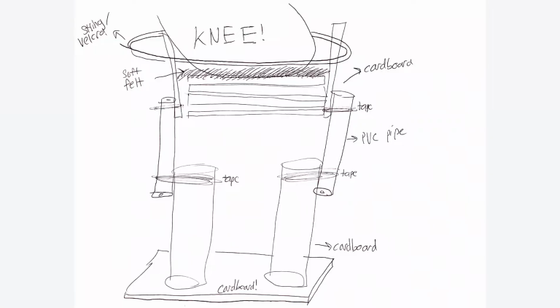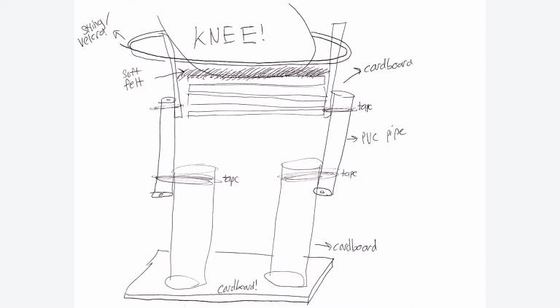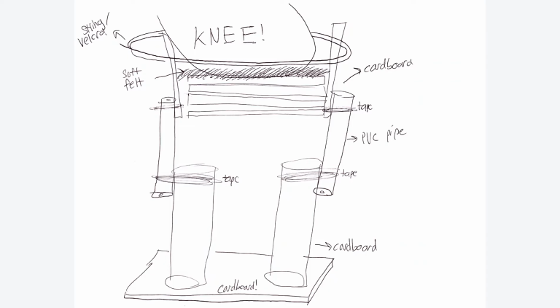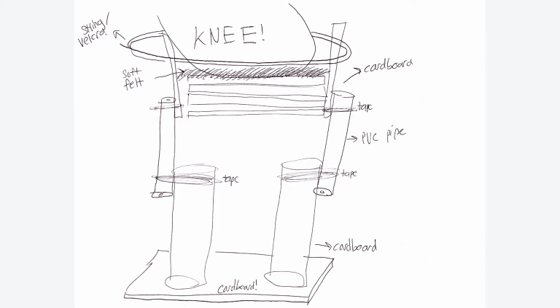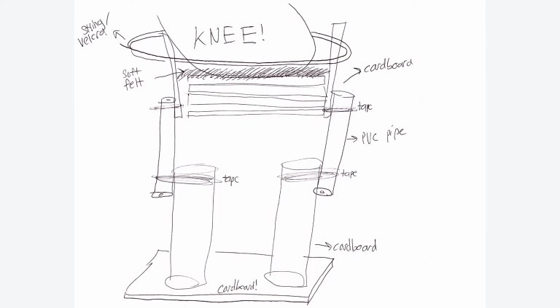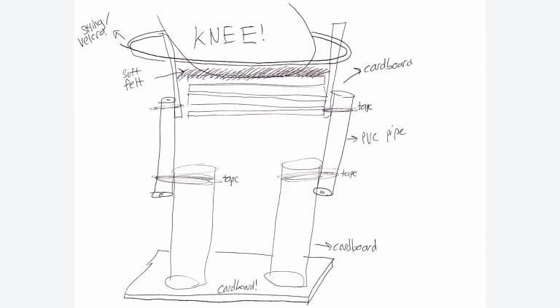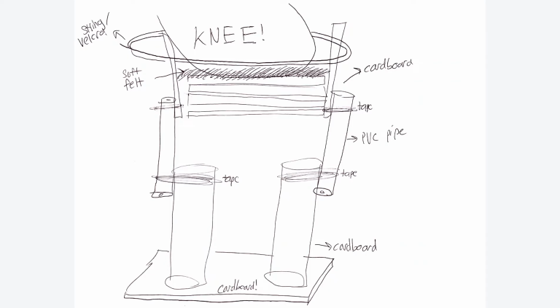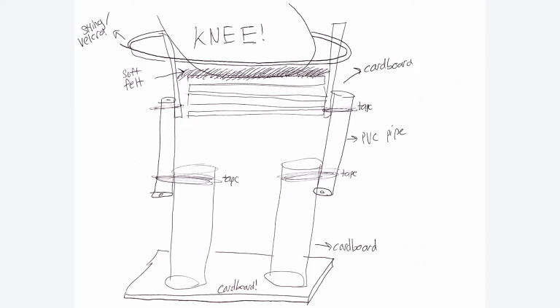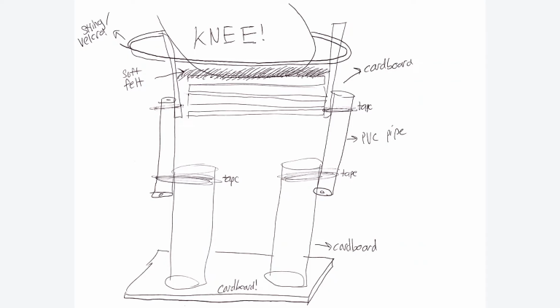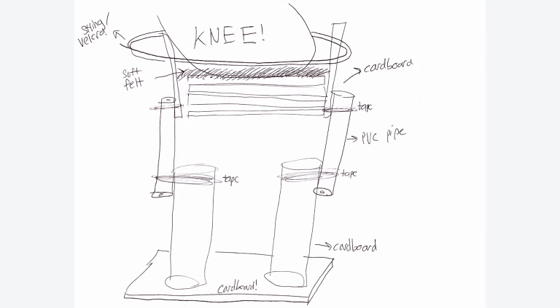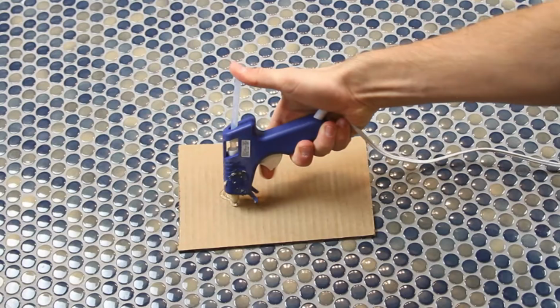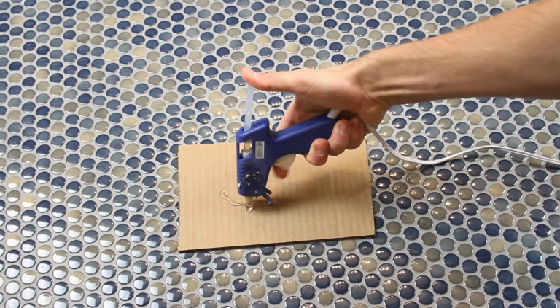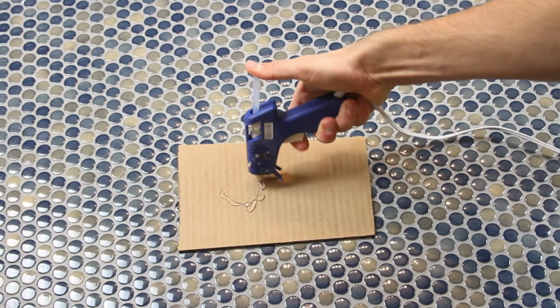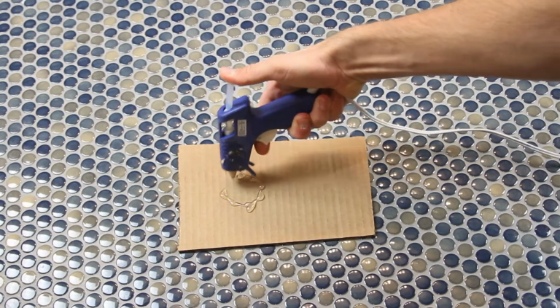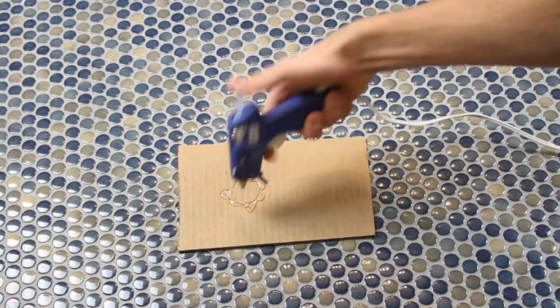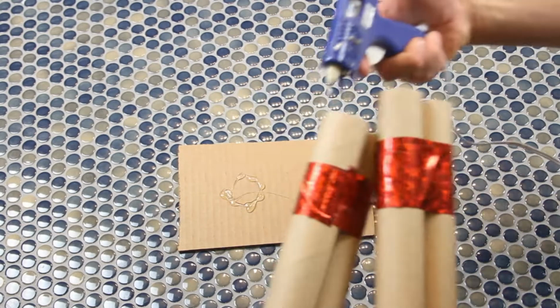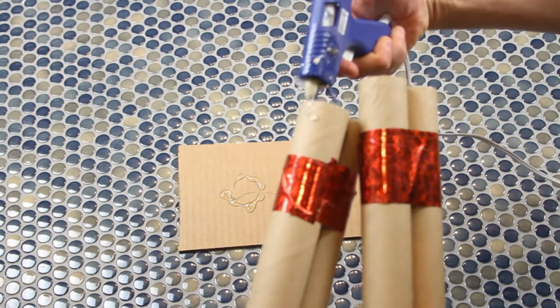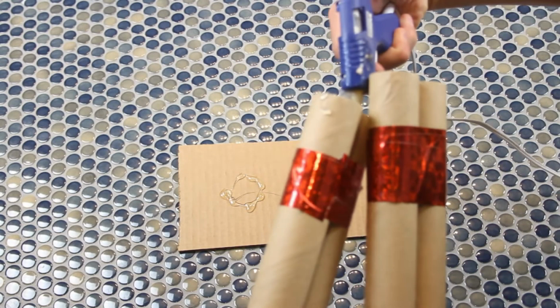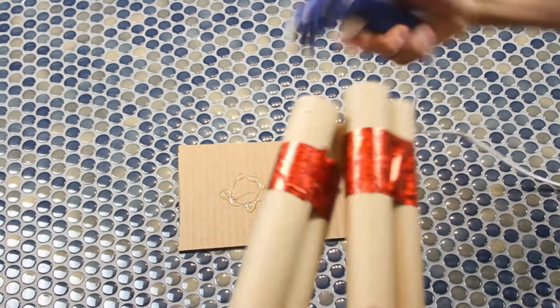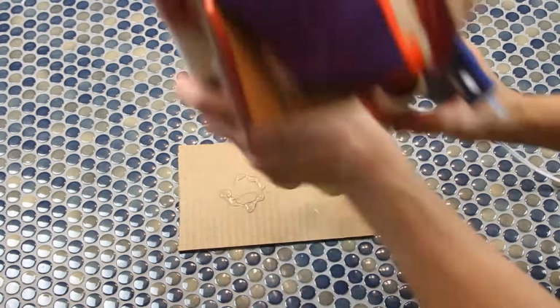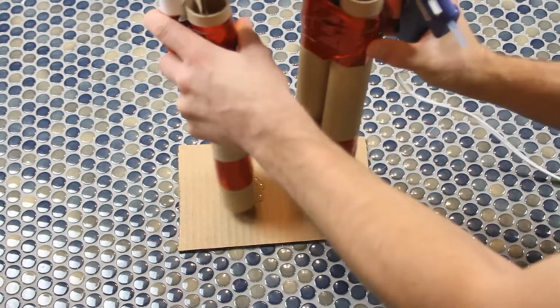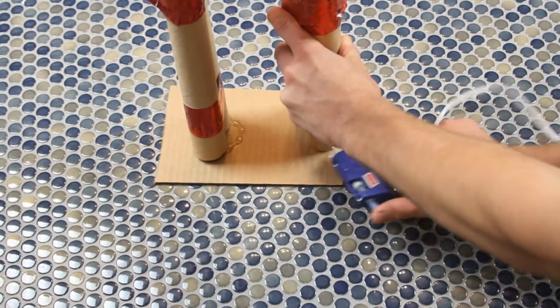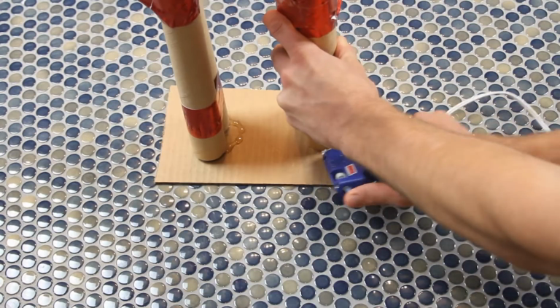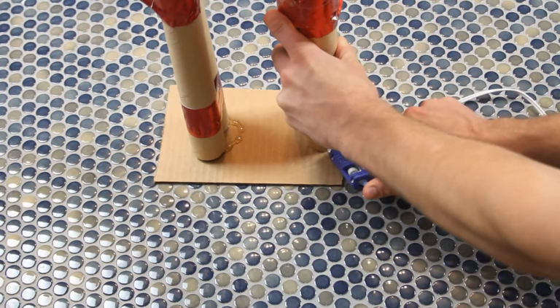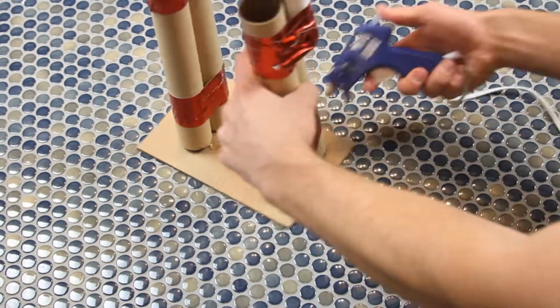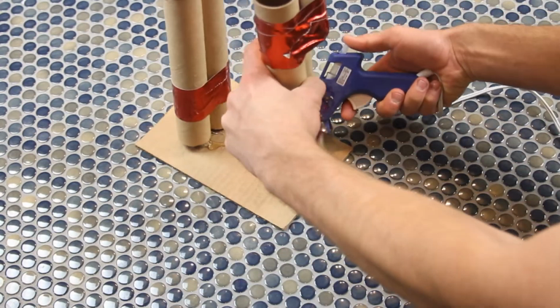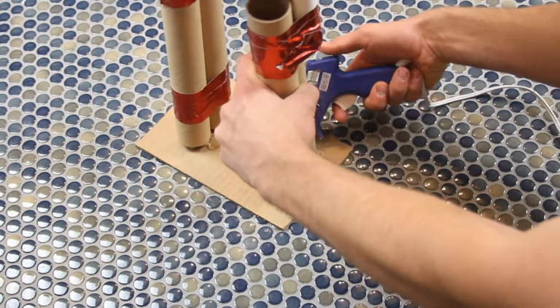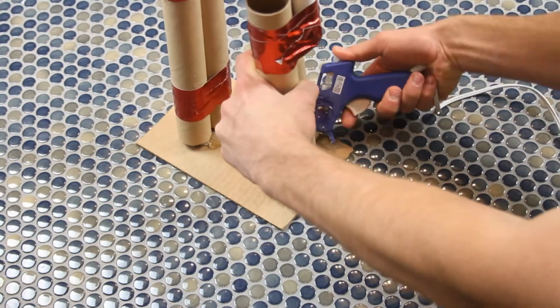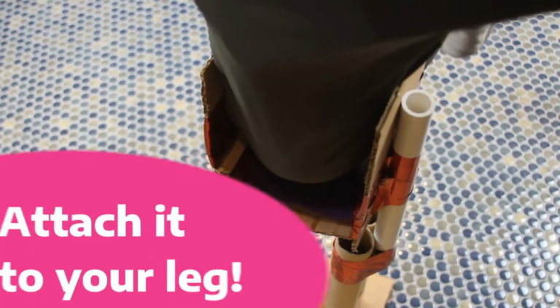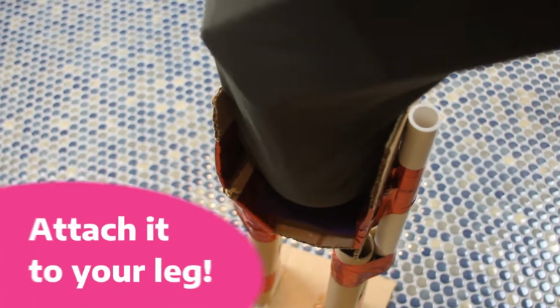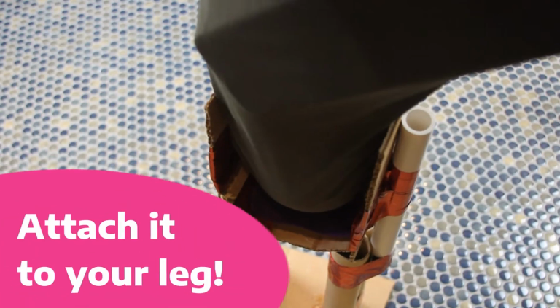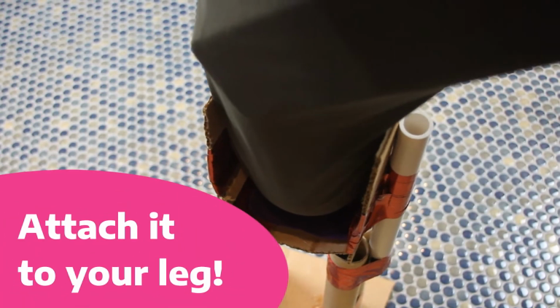Sticking to the plan, we then wanted to glue the bottom onto a cardboard sheet to sort of resemble a foot and take some pressure off of it. And finally, this prosthetic is no good if we can't really attach it to our leg.